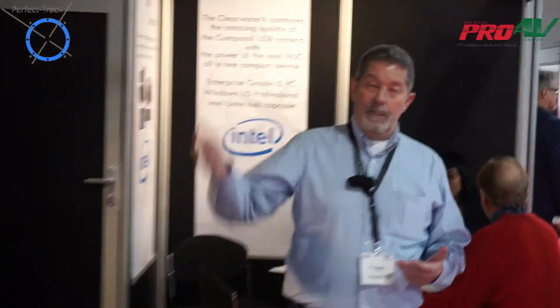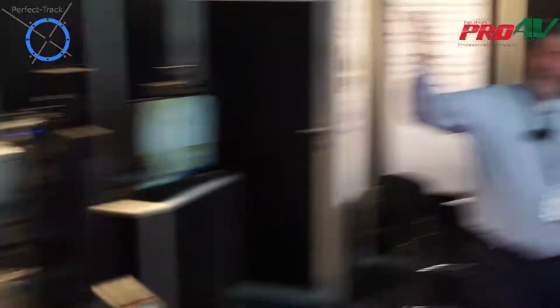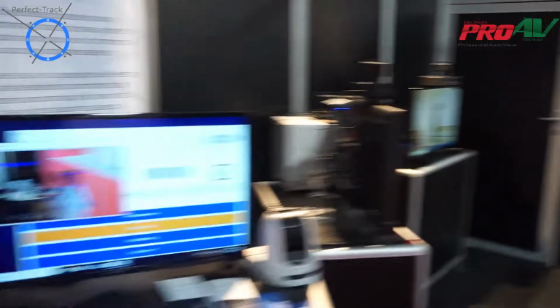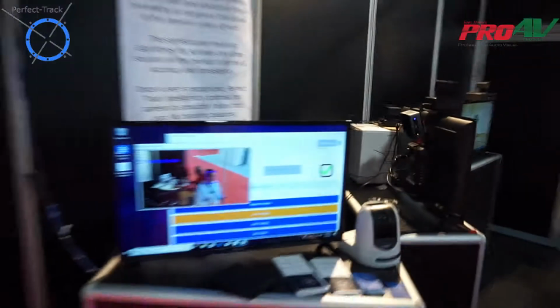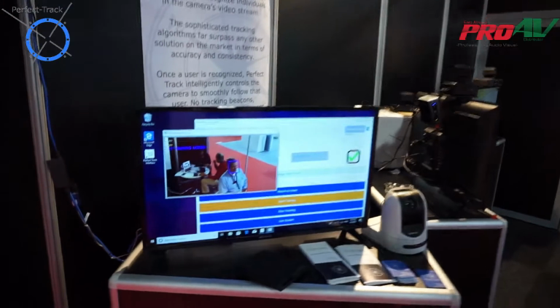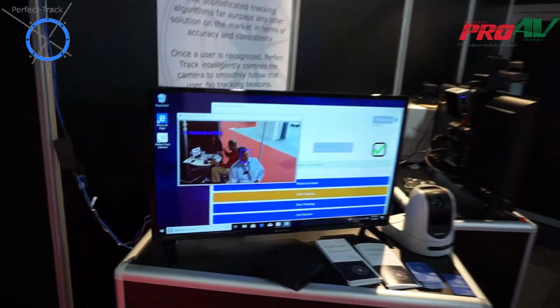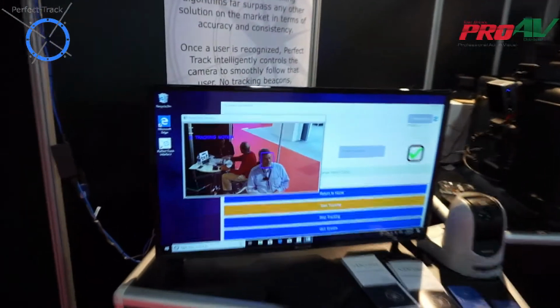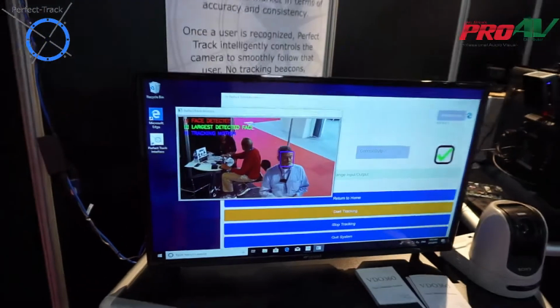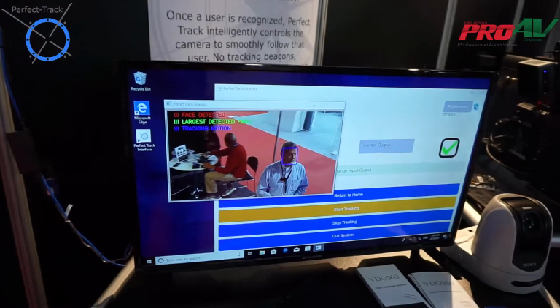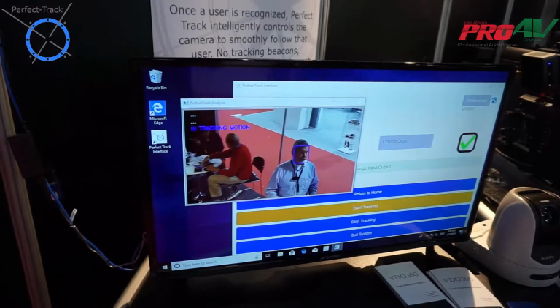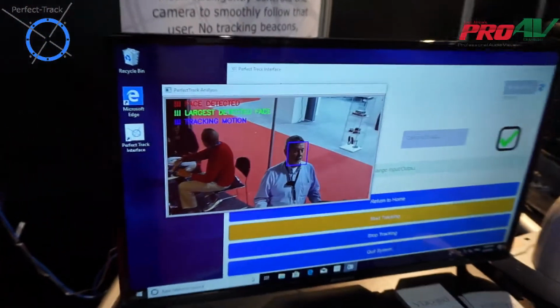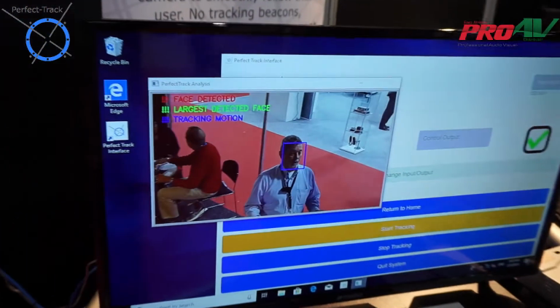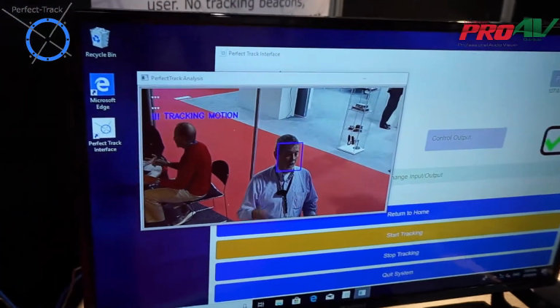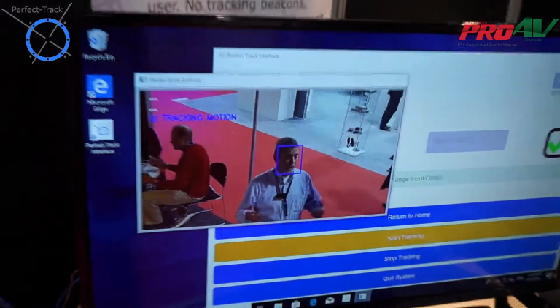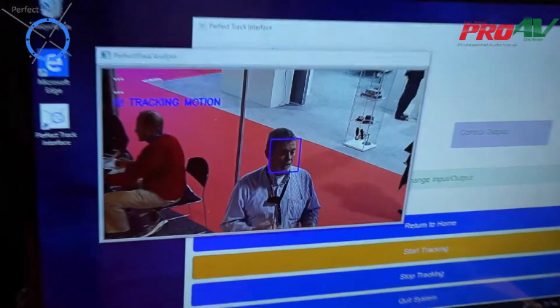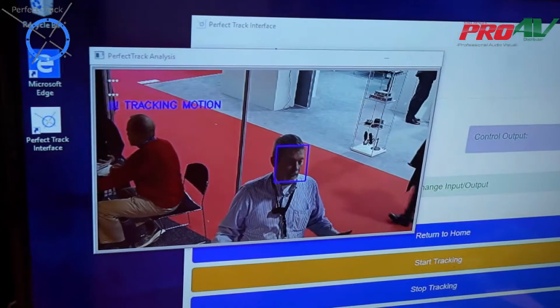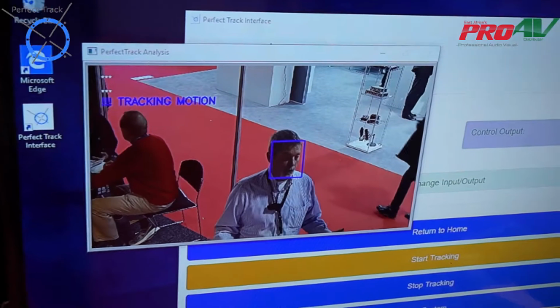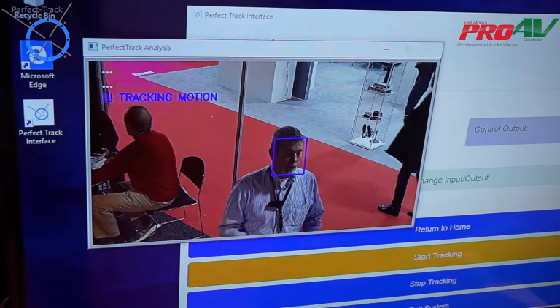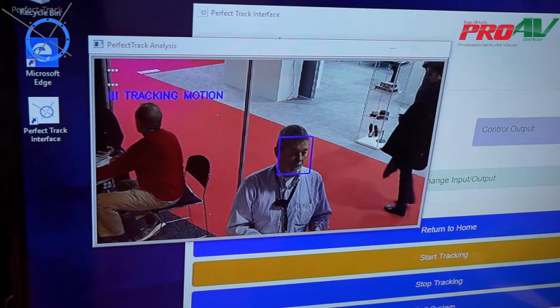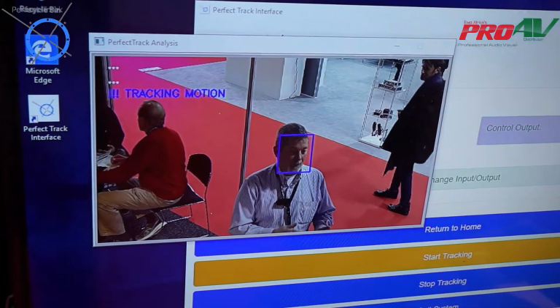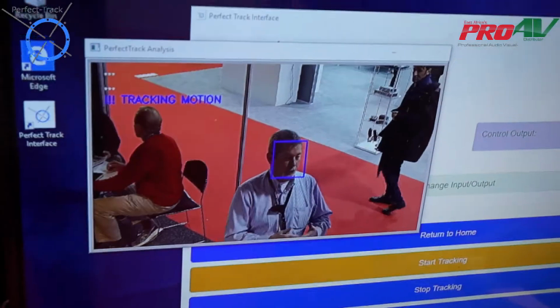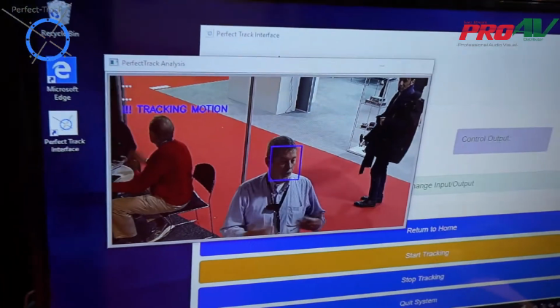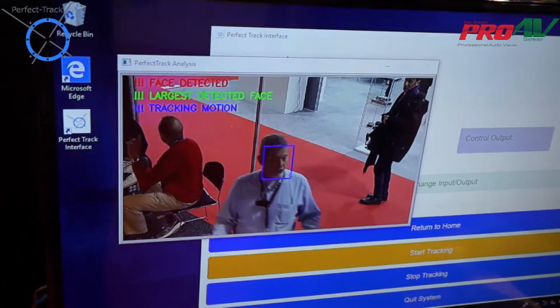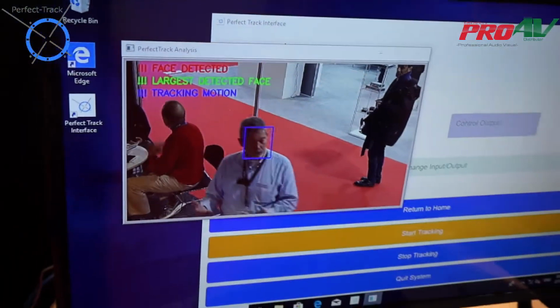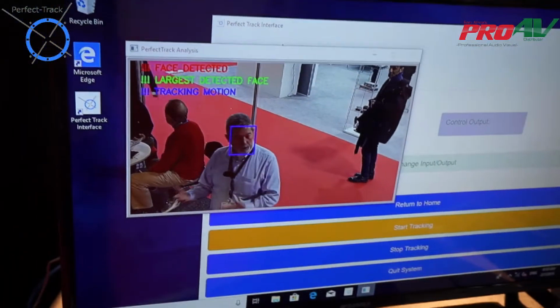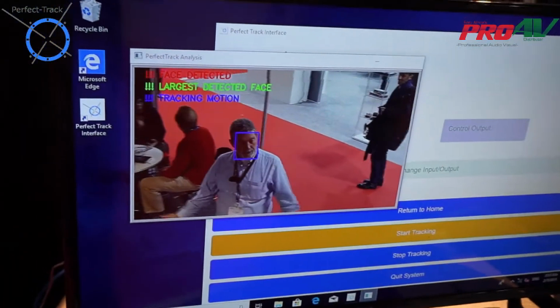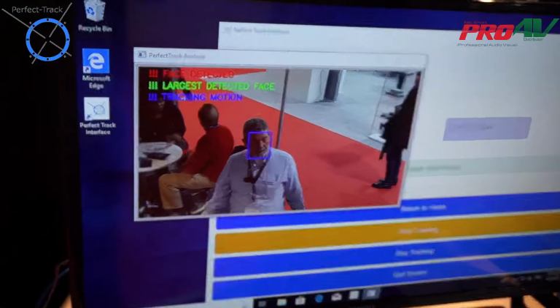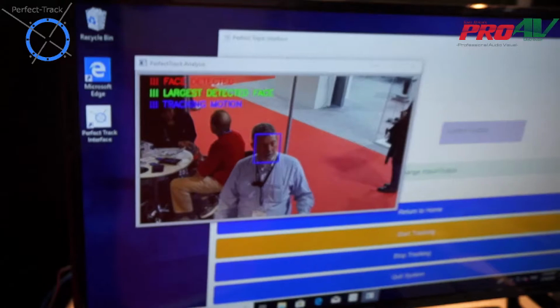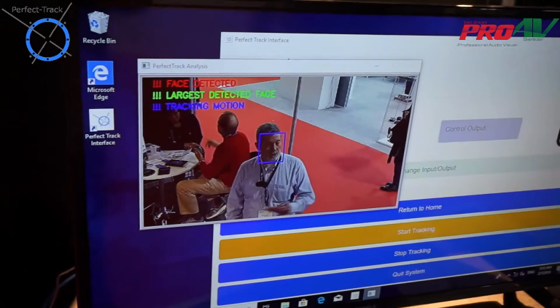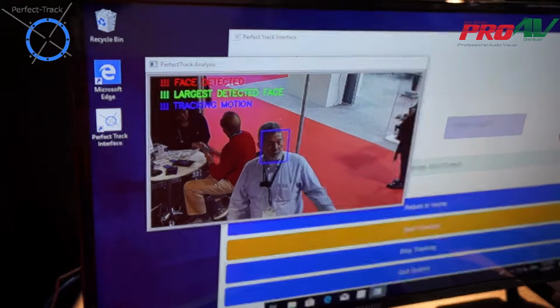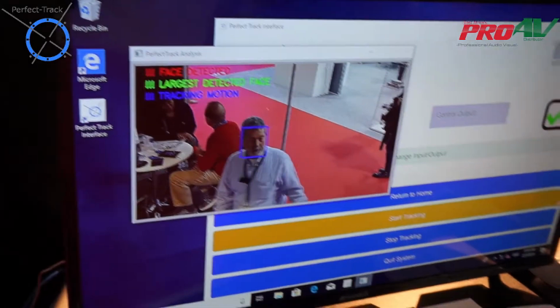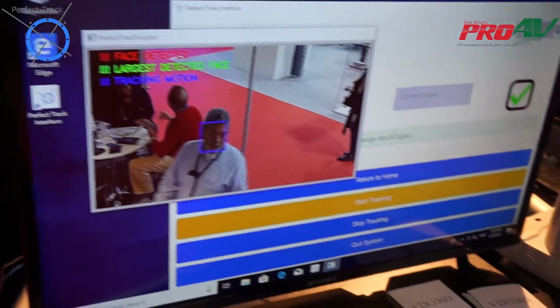This particular unit at the trade show has been working since we got here. We plugged it in, we haven't done anything to it. We haven't had to readjust it or reset it — it's simply been working the entire time.